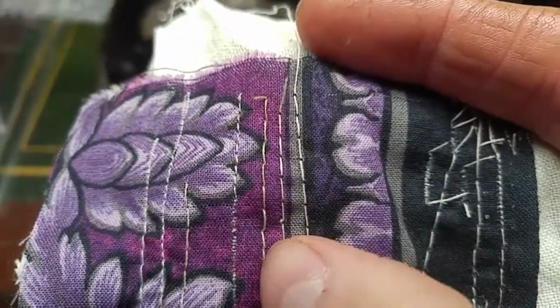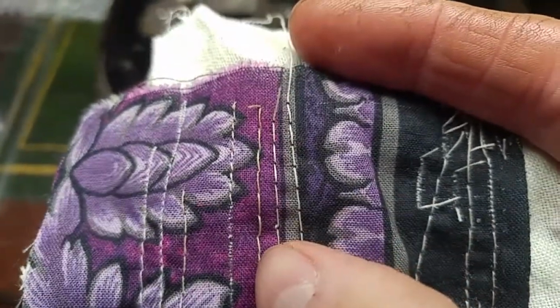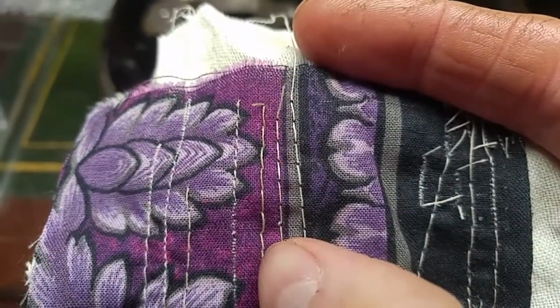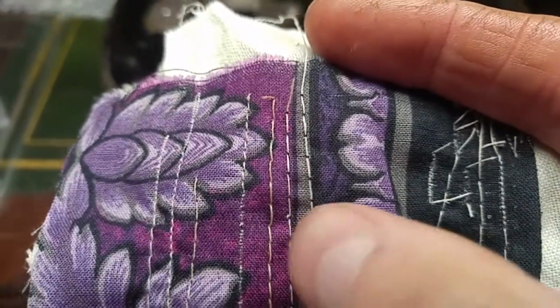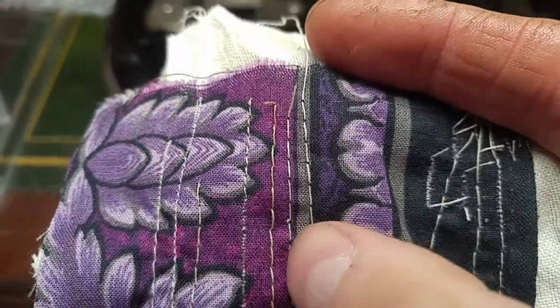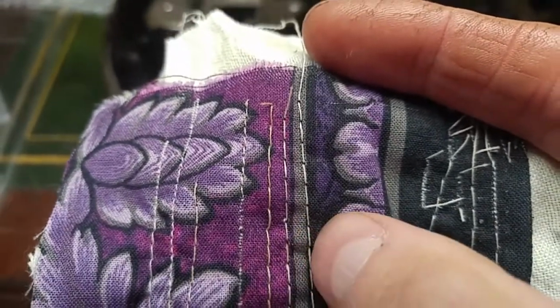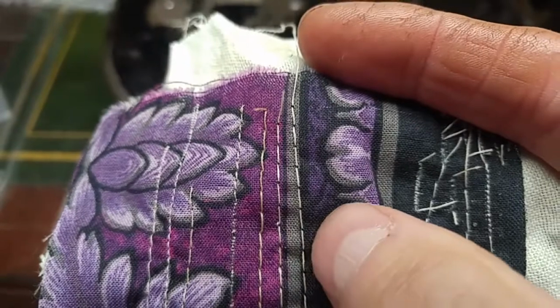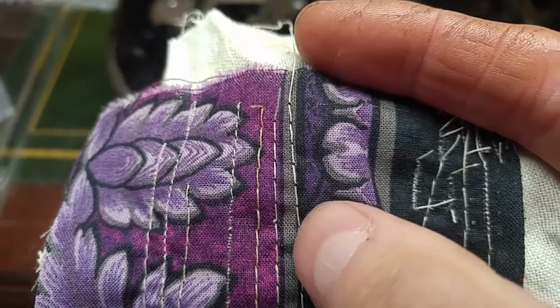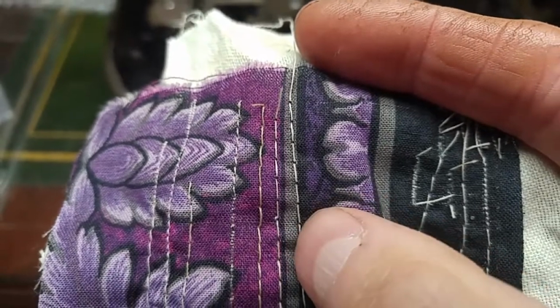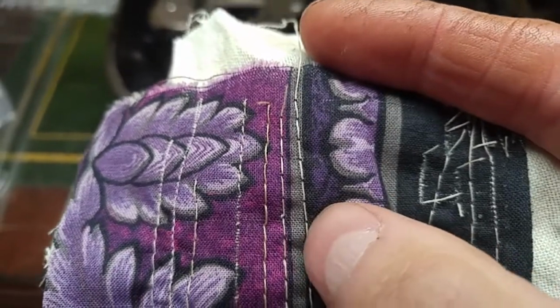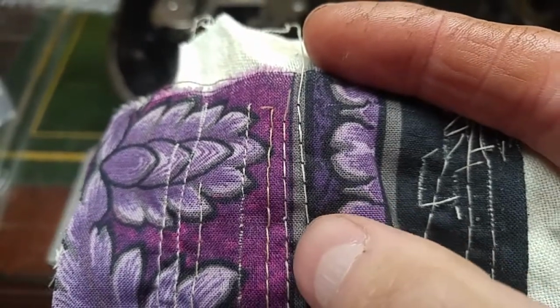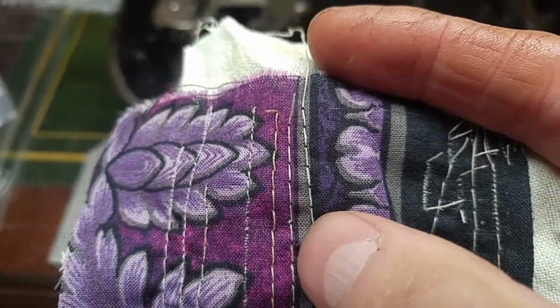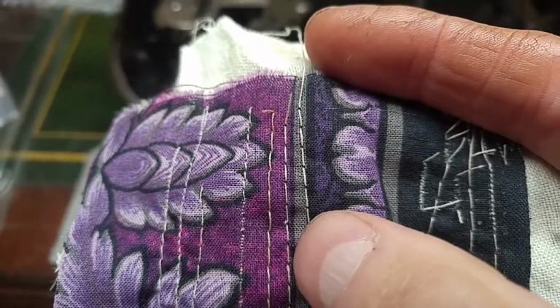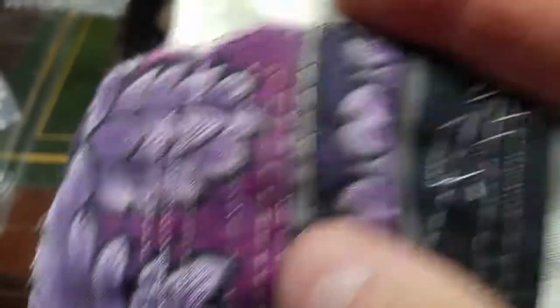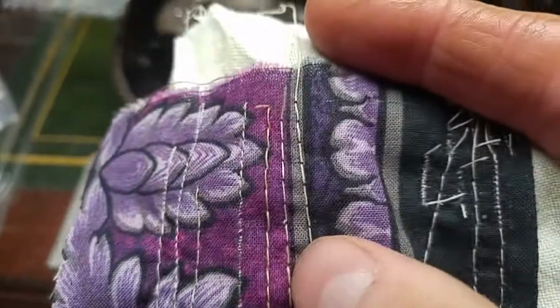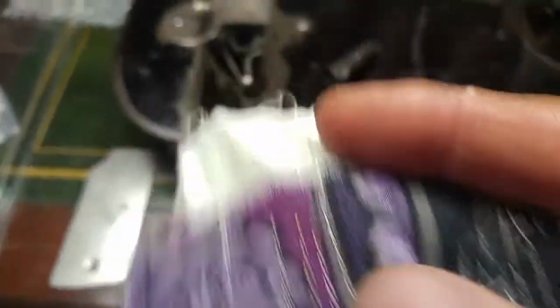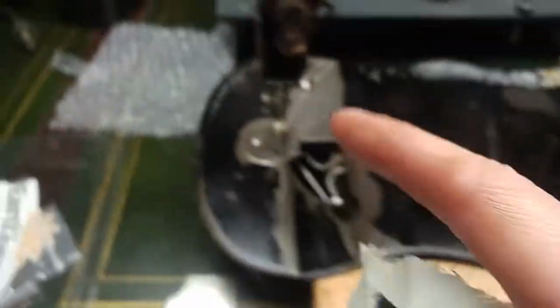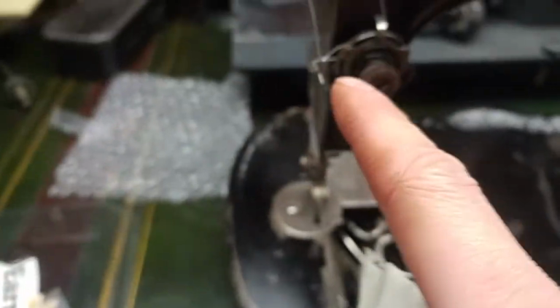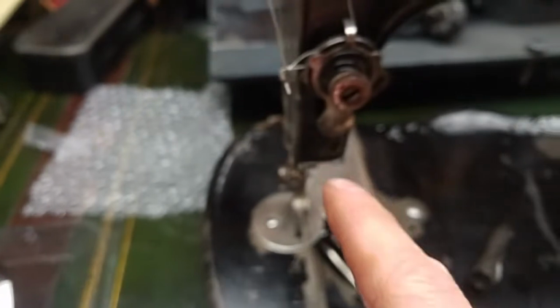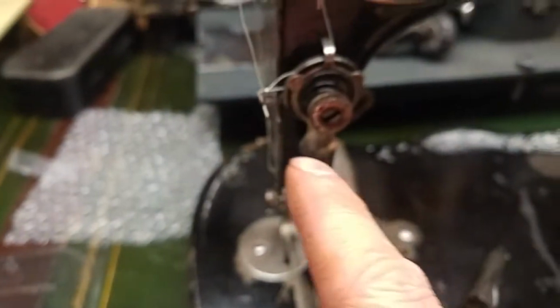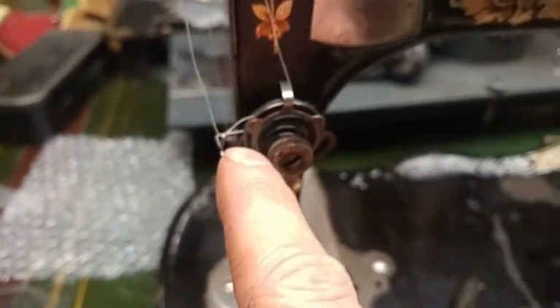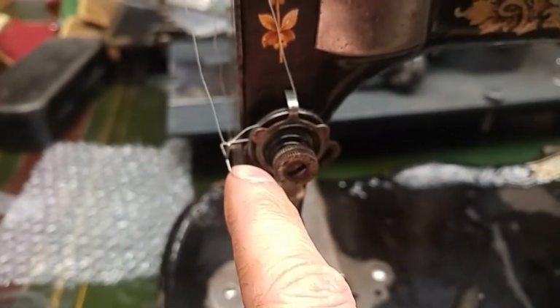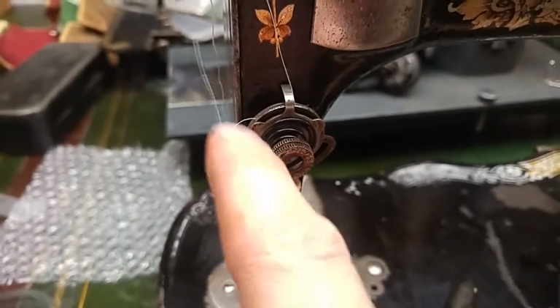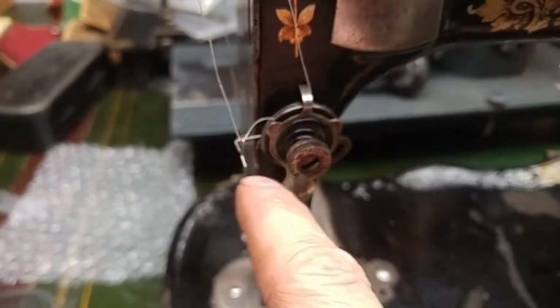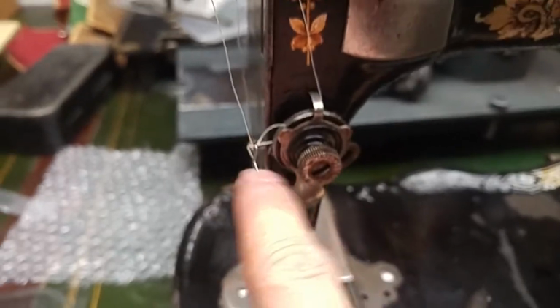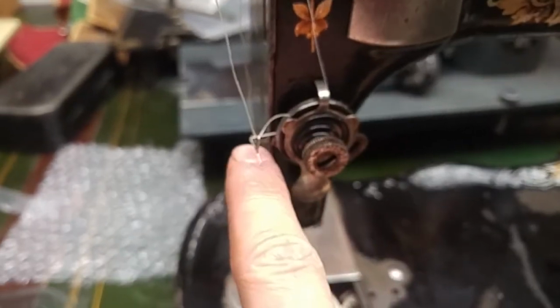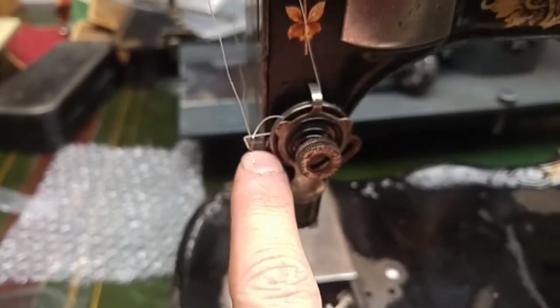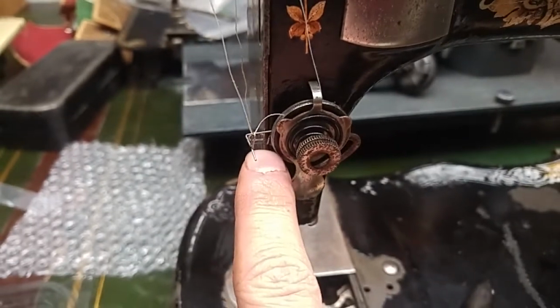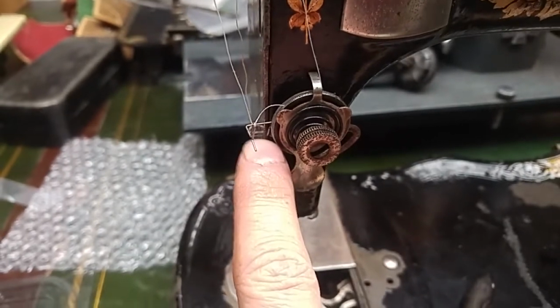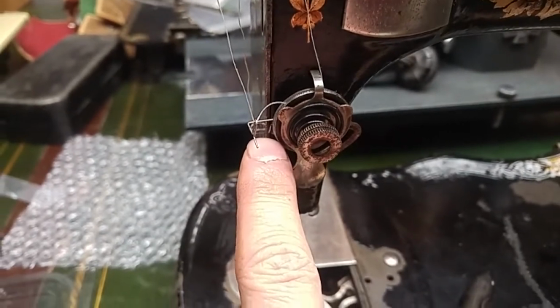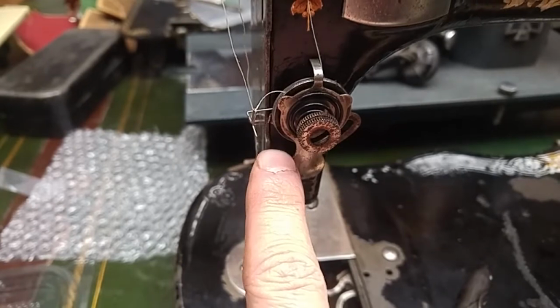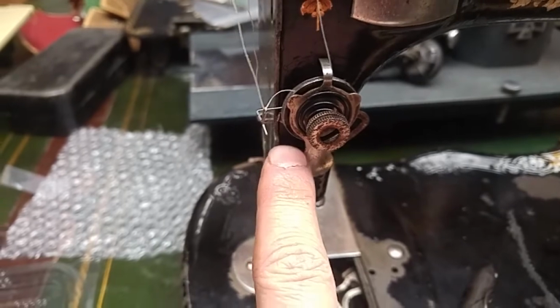Too loose an upper tension, and then too tight an upper tension. So I've got to loosen that back up, and I need to go back in and reset this also. For some reason I was setting it on this little piece right there.